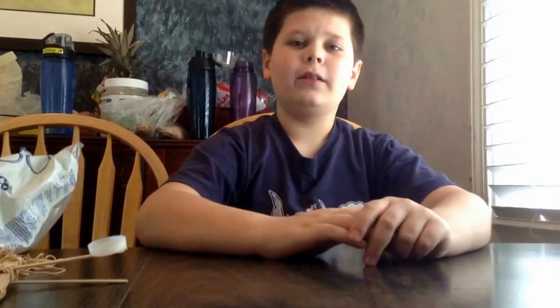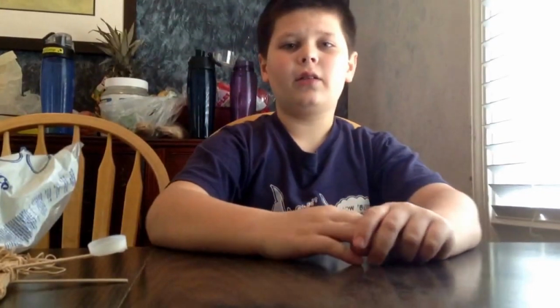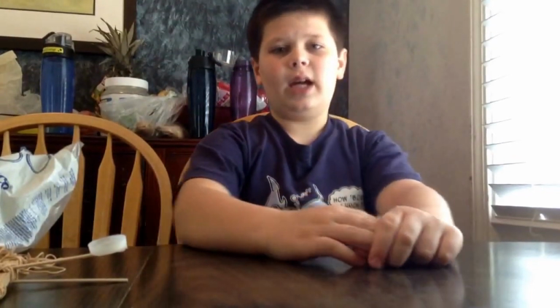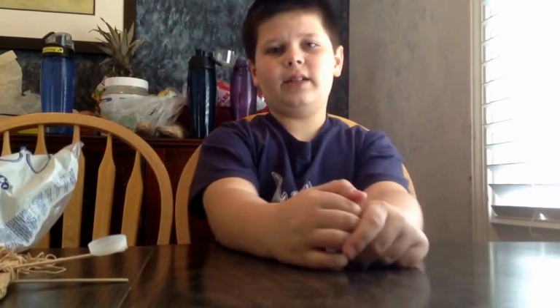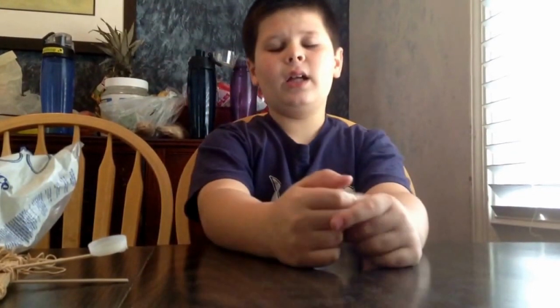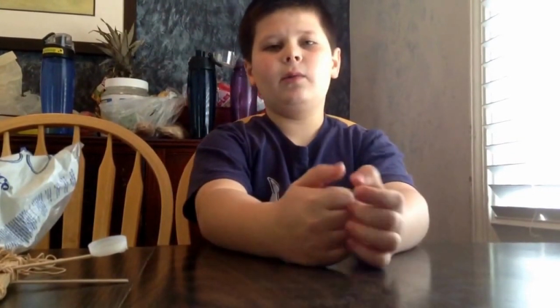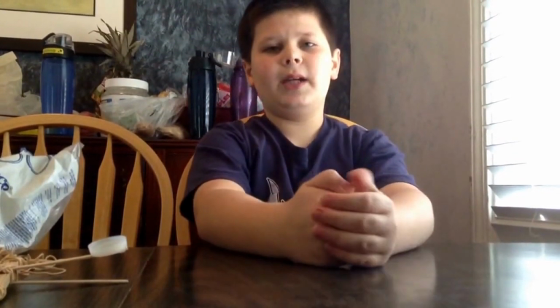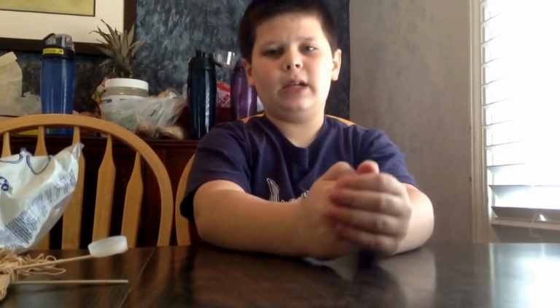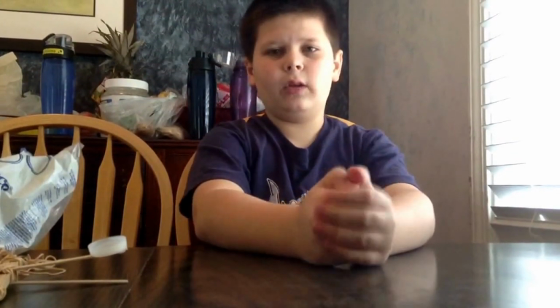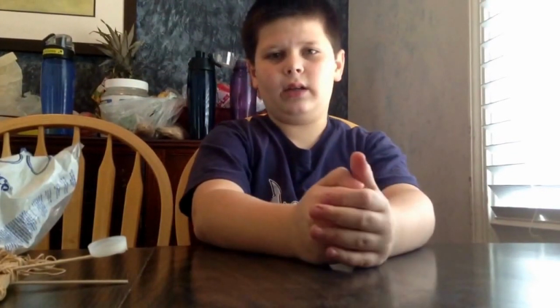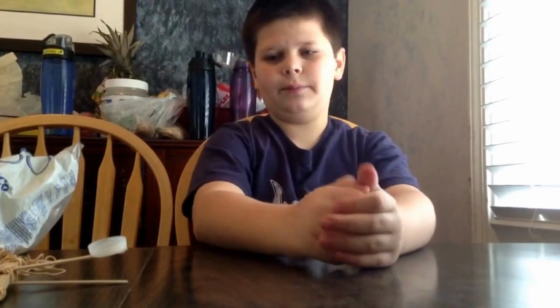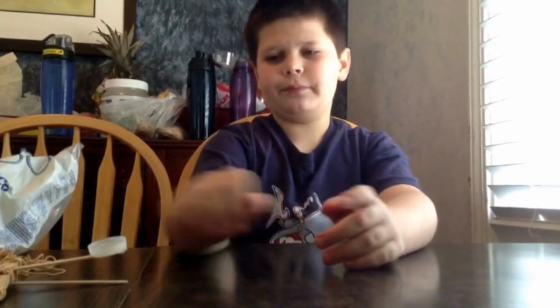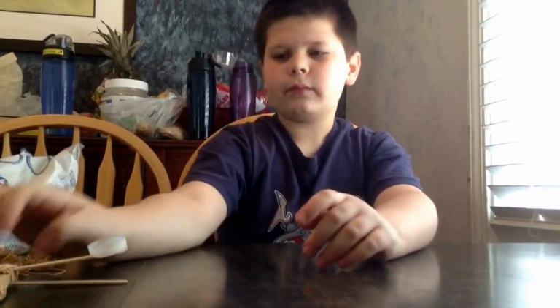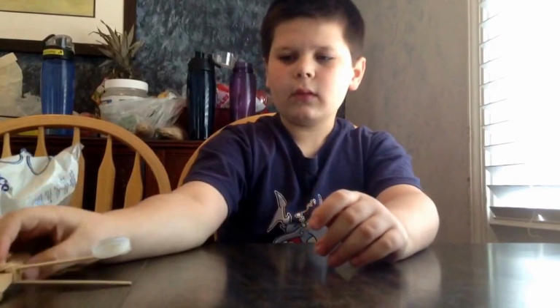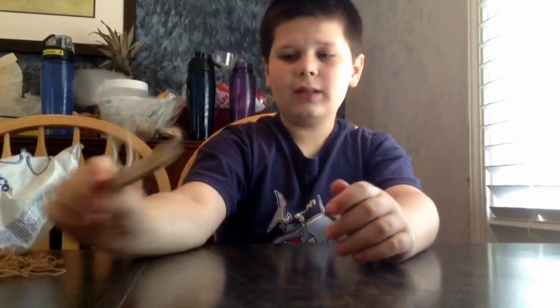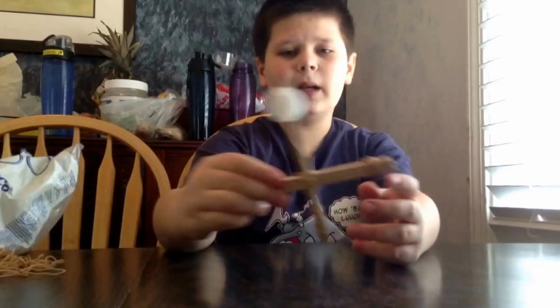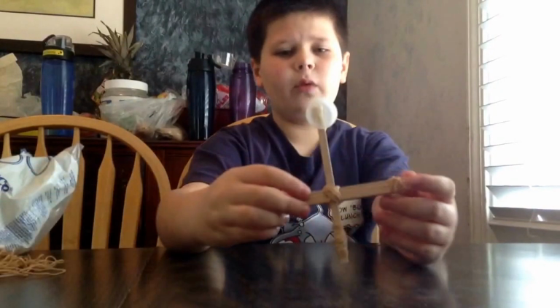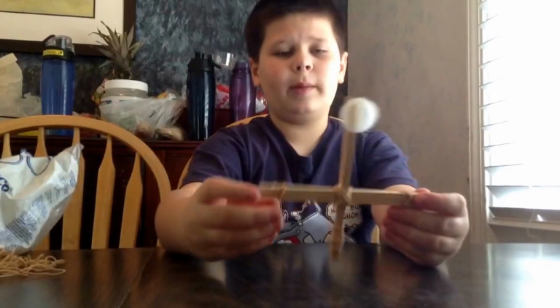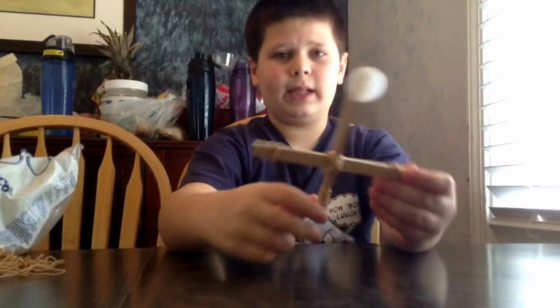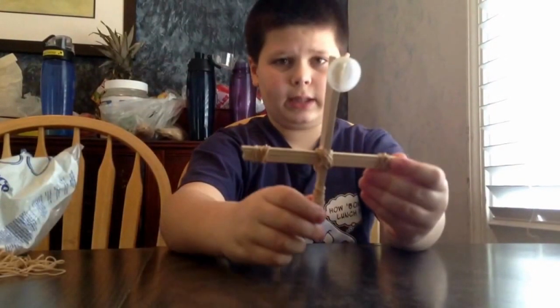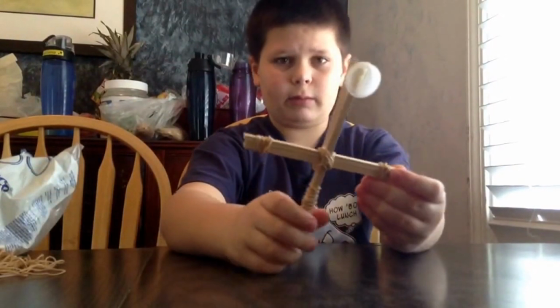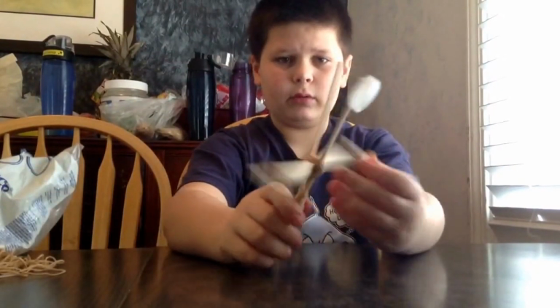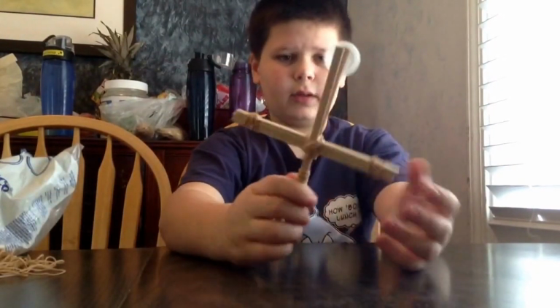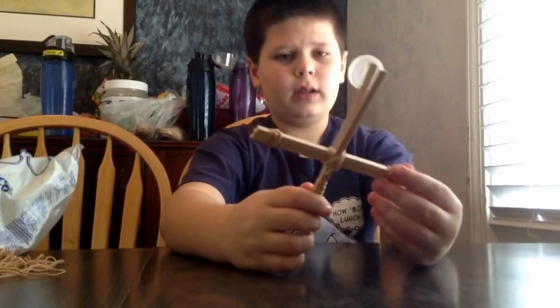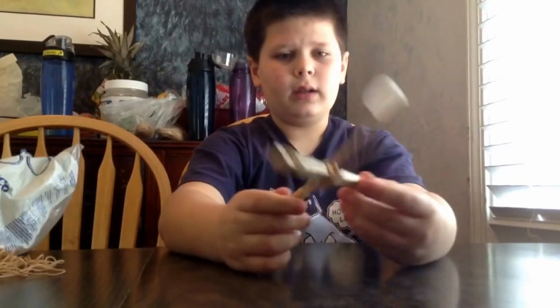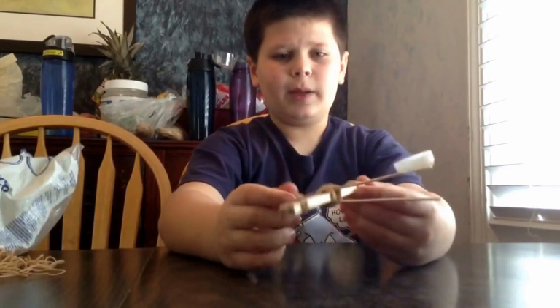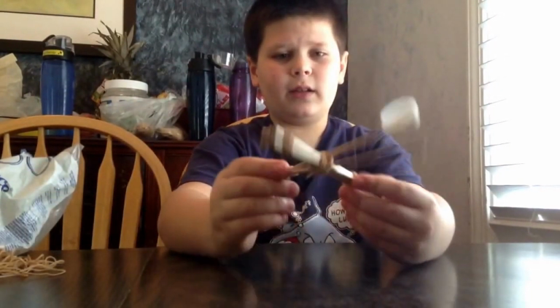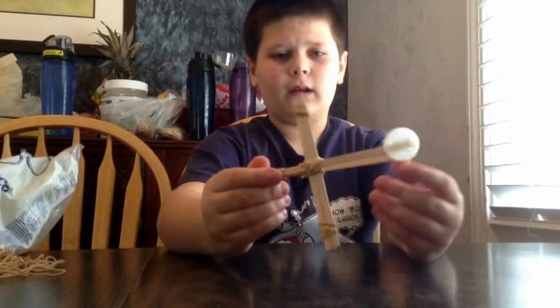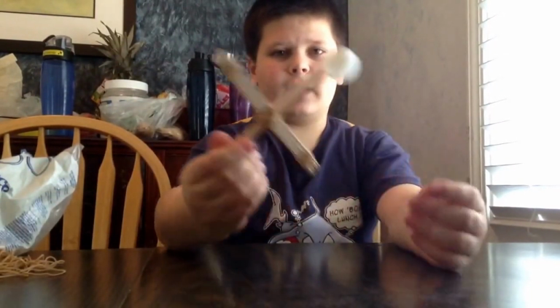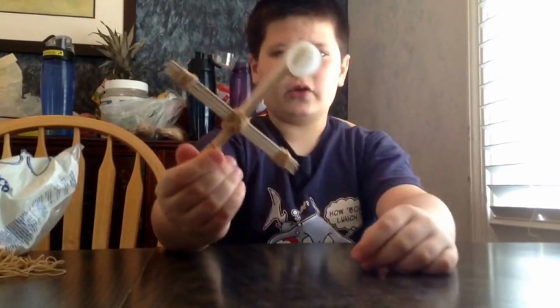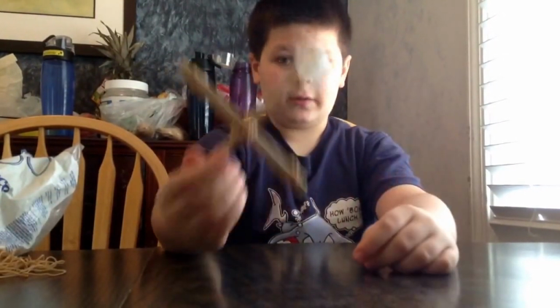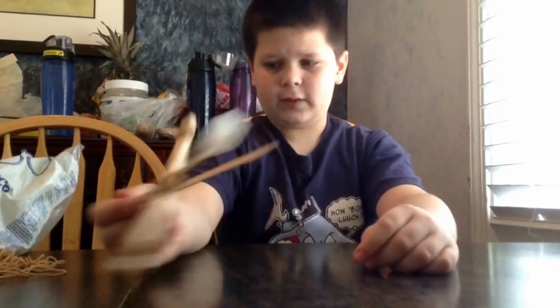So last time we made a toy. This time we will be making a catapult — basically a bigger version of this.